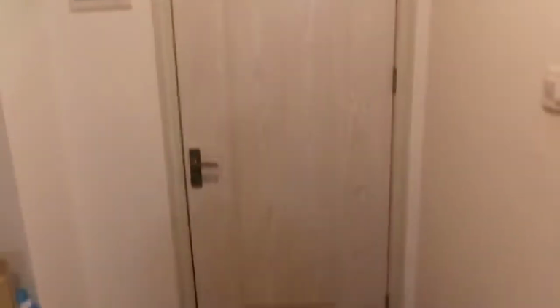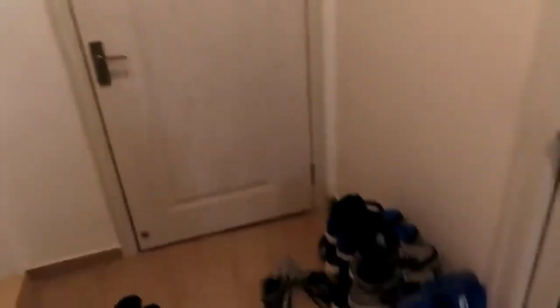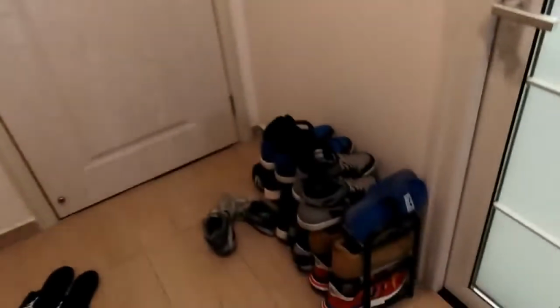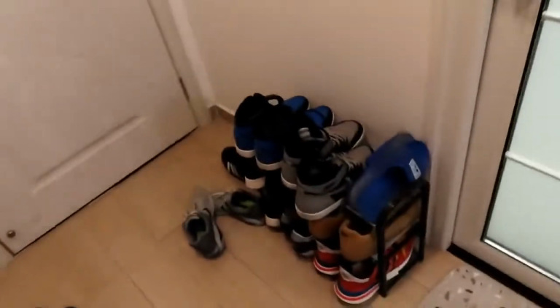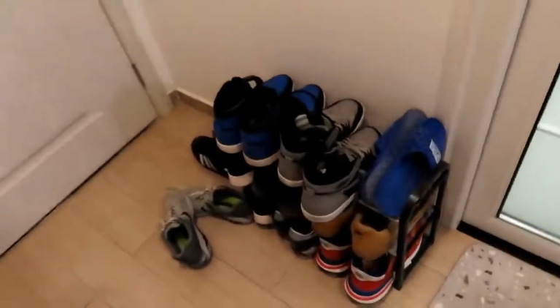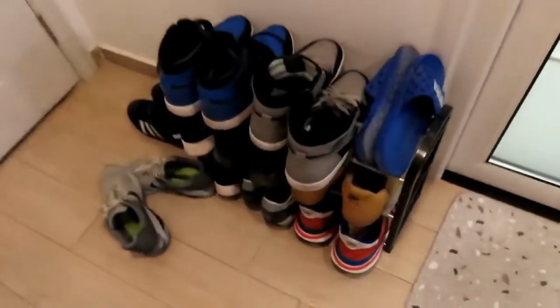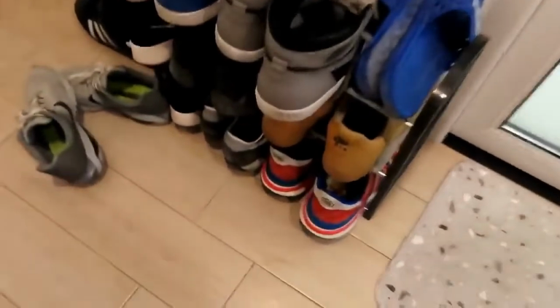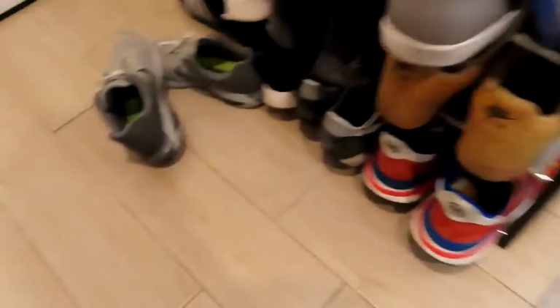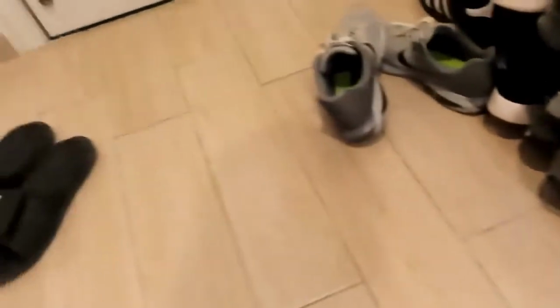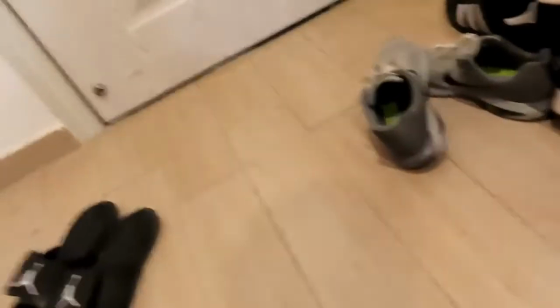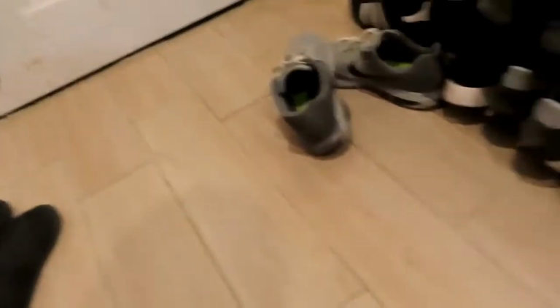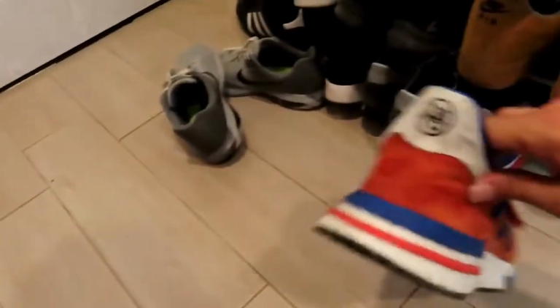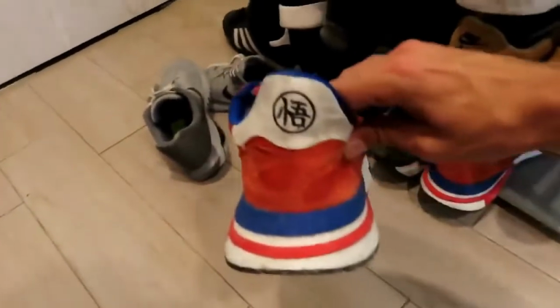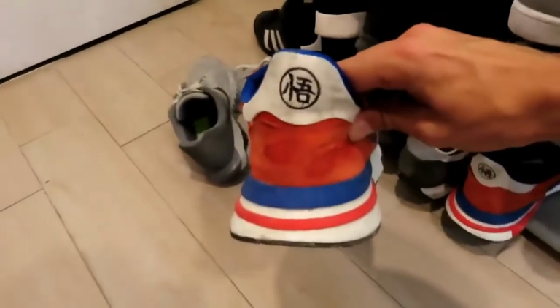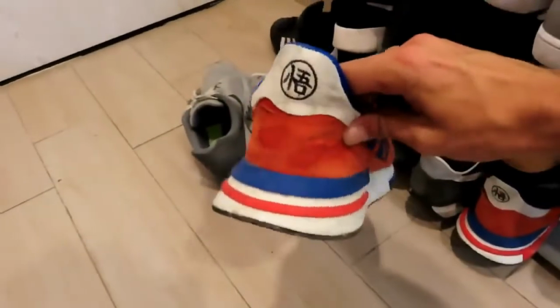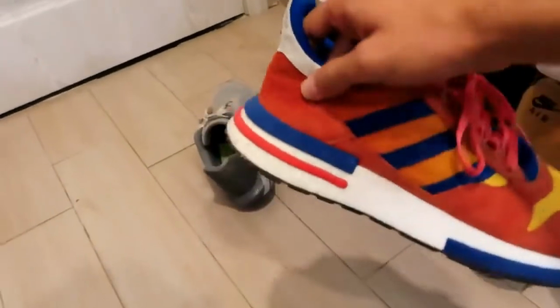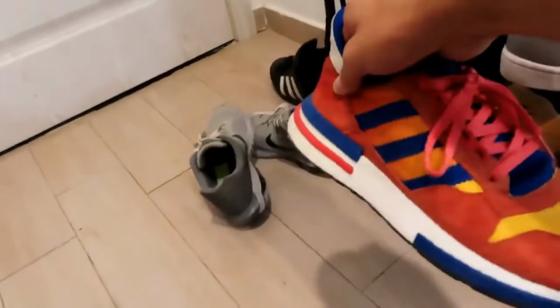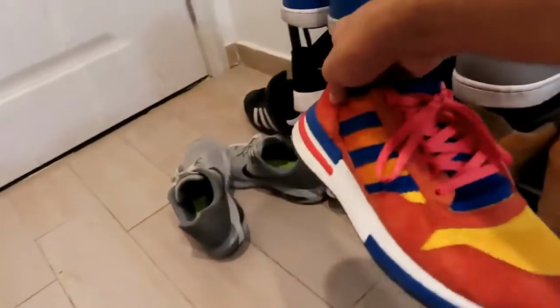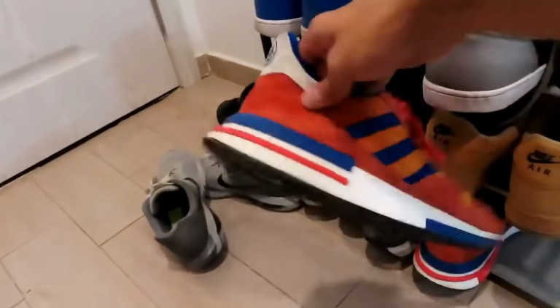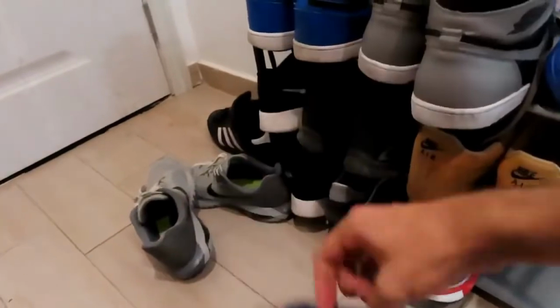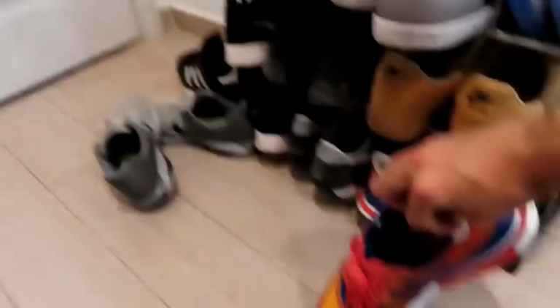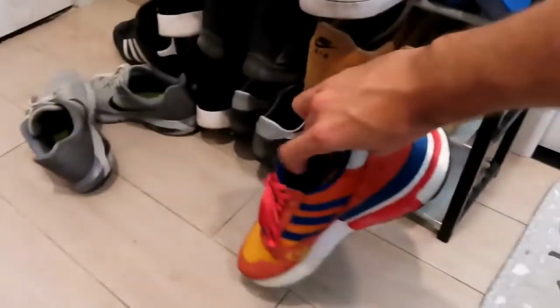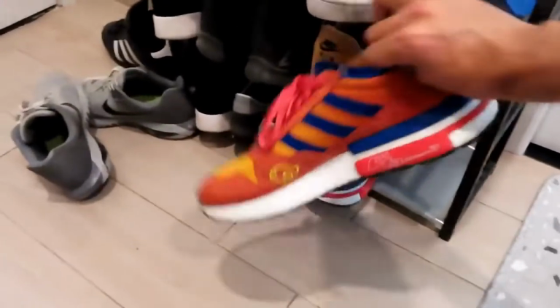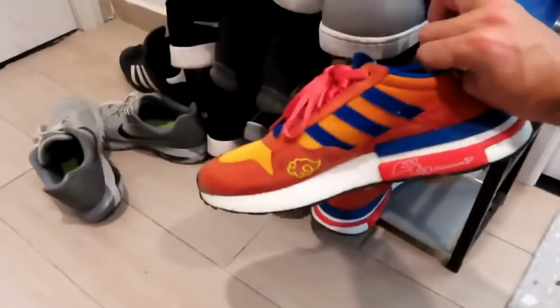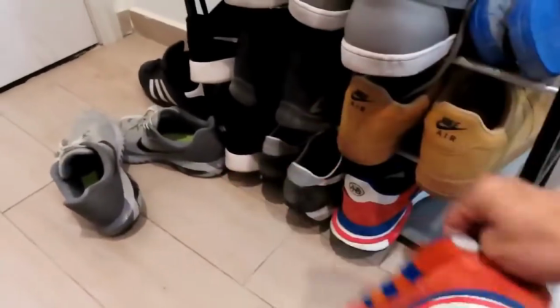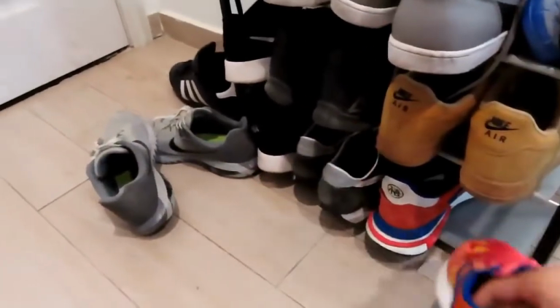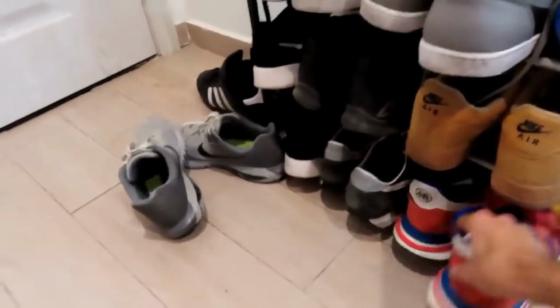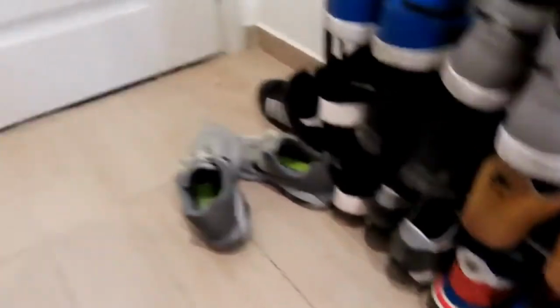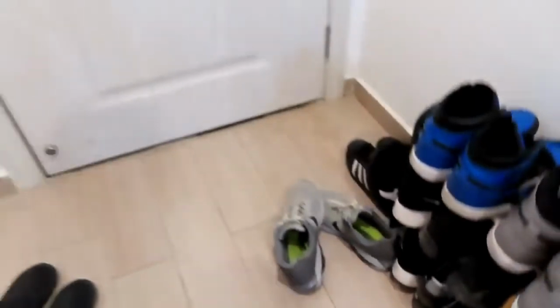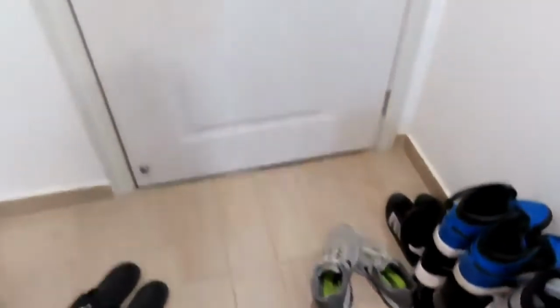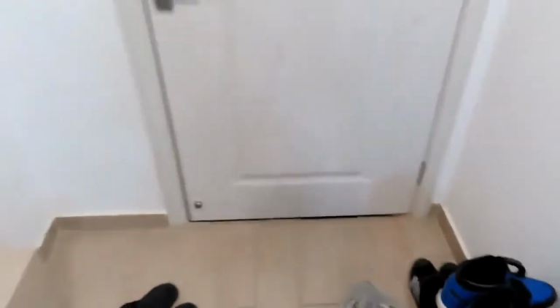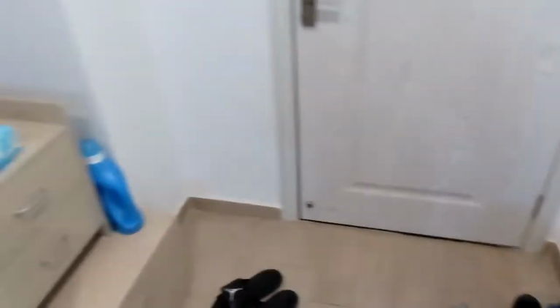The front entrance is just where I keep all my shoes. Got my Dragon Ball Z shoes, Goku style — big fan of Dragon Ball Z.